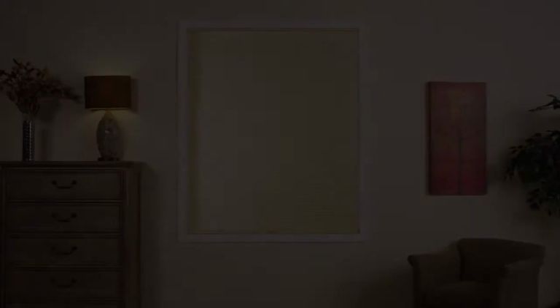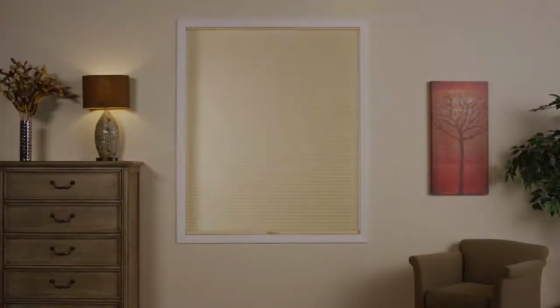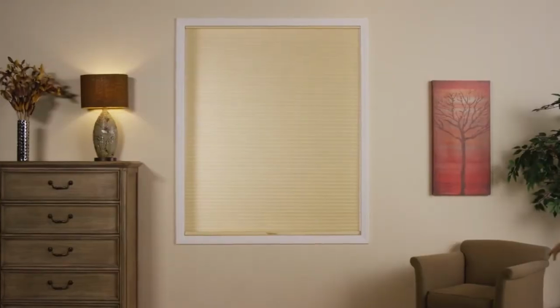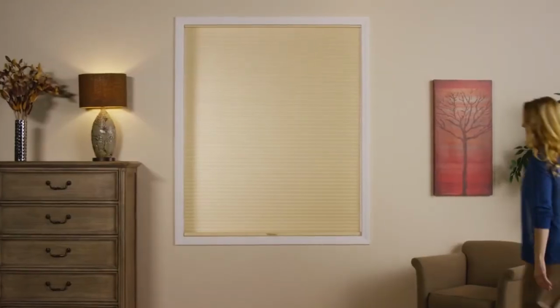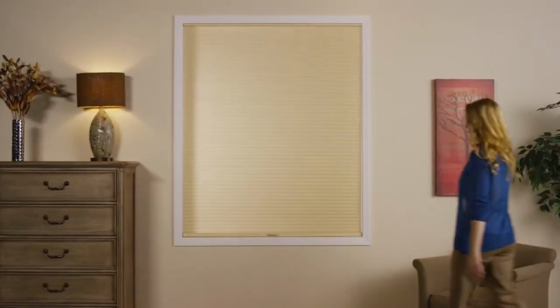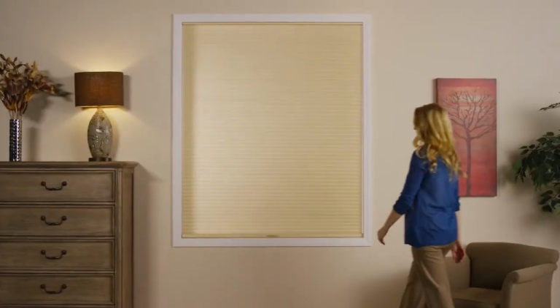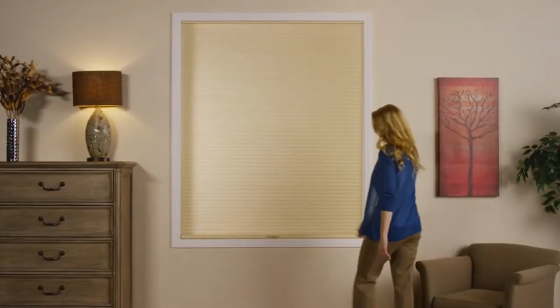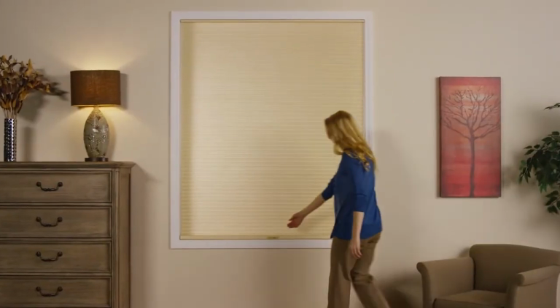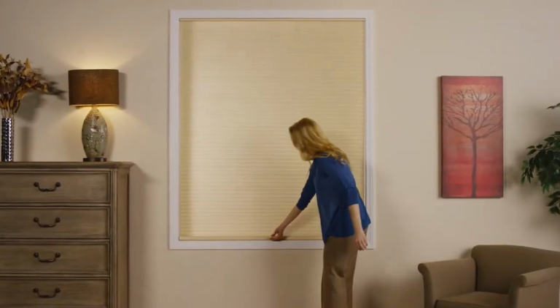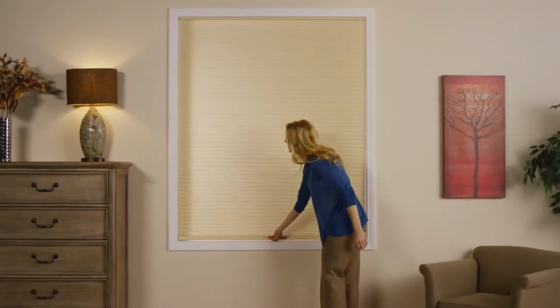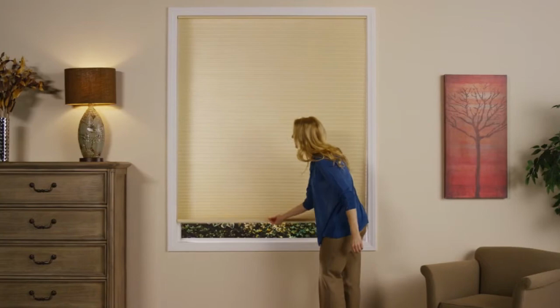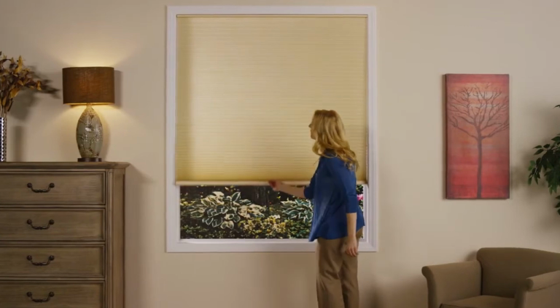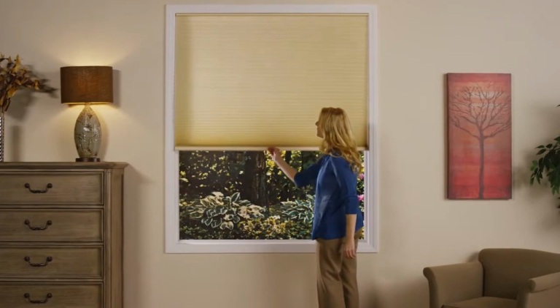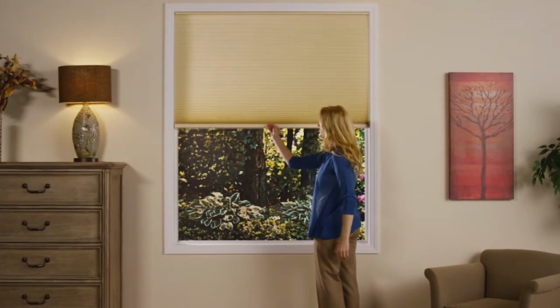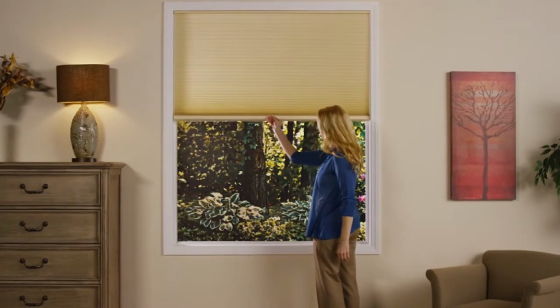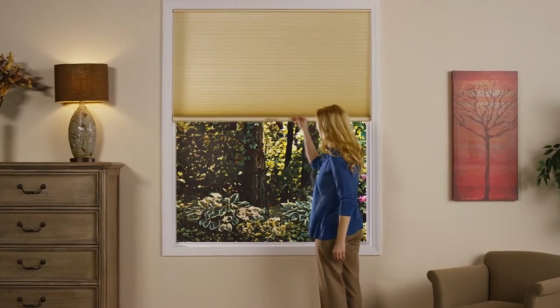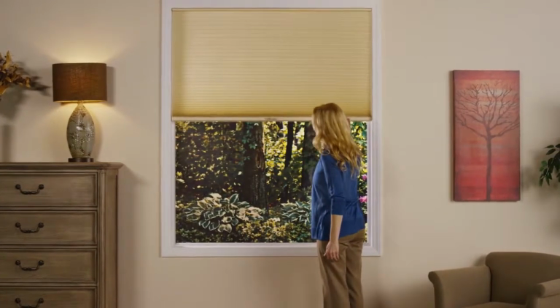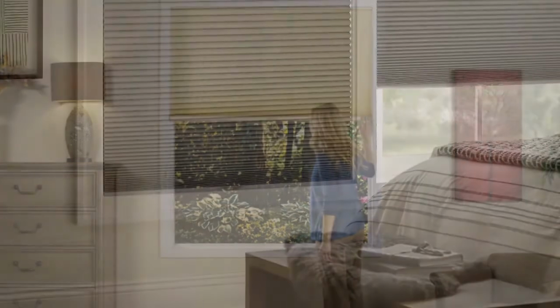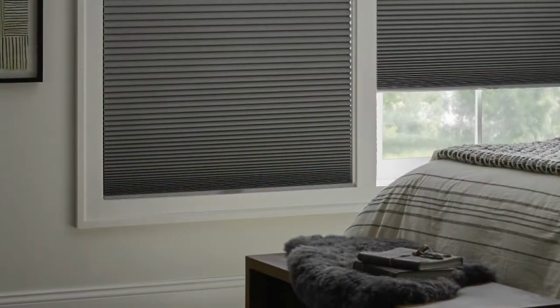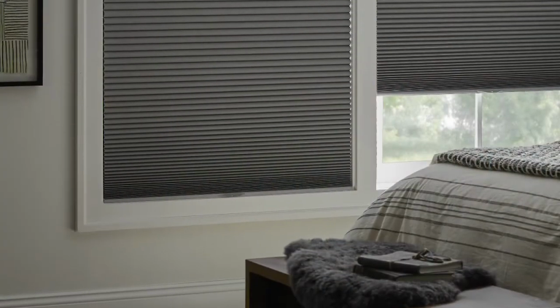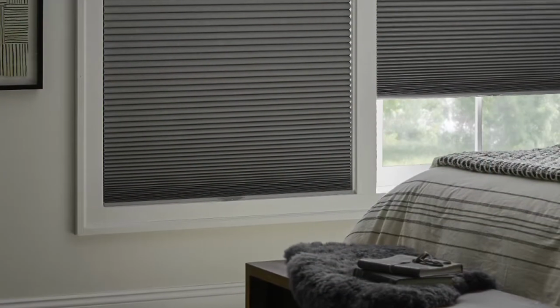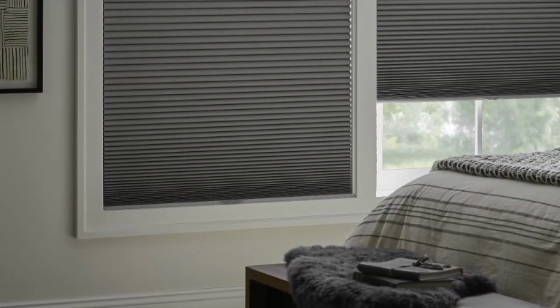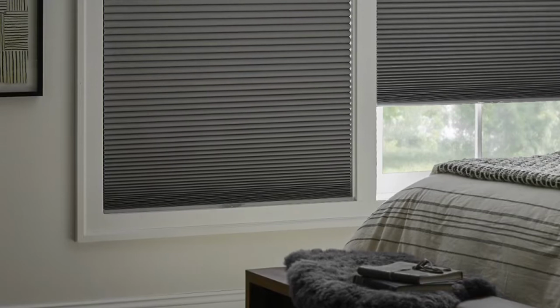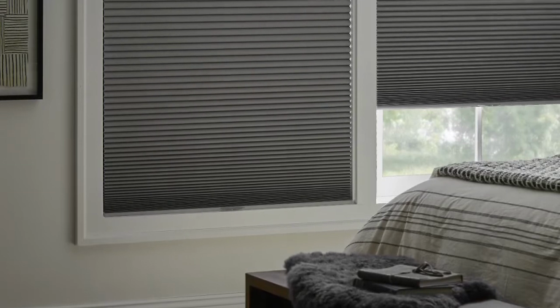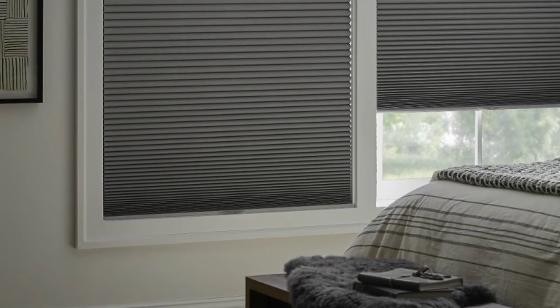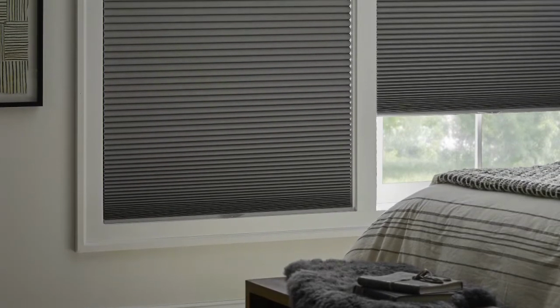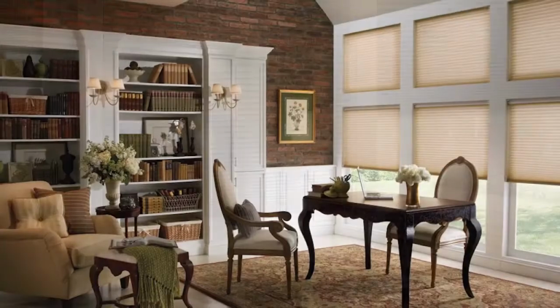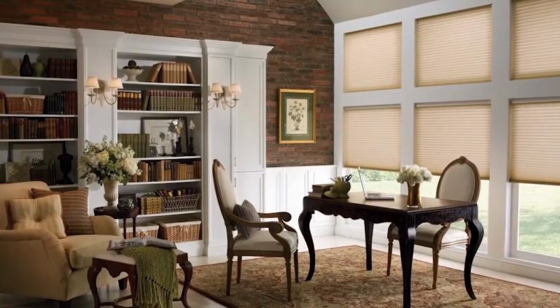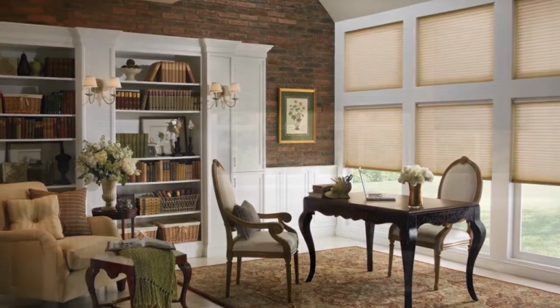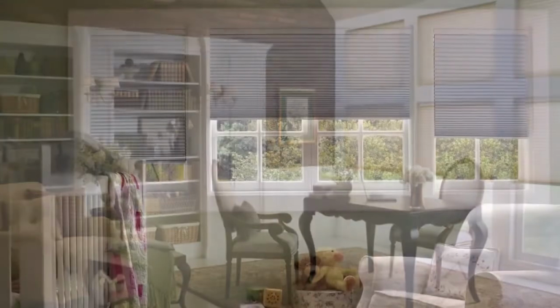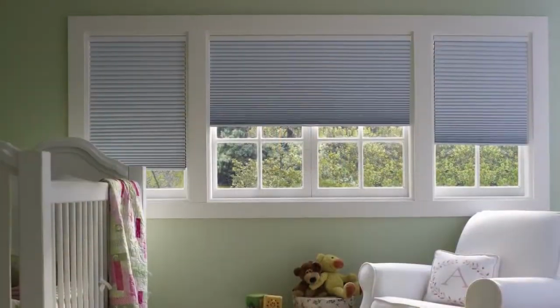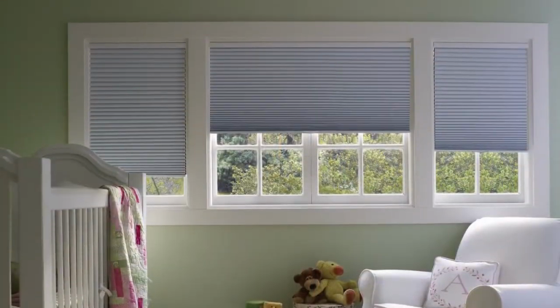Our innovative cordless lift and lock system is a smart, easy, safe and stylish complement to the beautiful honeycomb shades whose unique energy efficient design helps keep heat in during the winter and out during the summer.